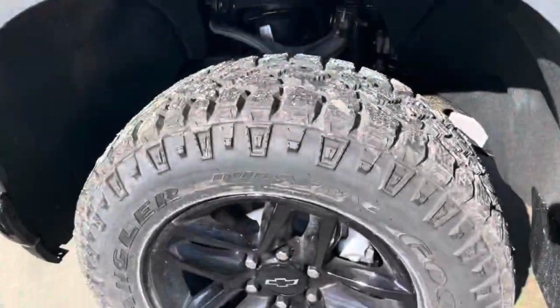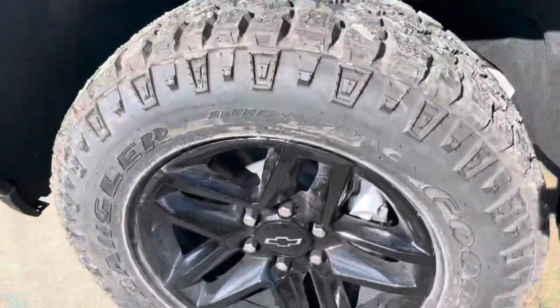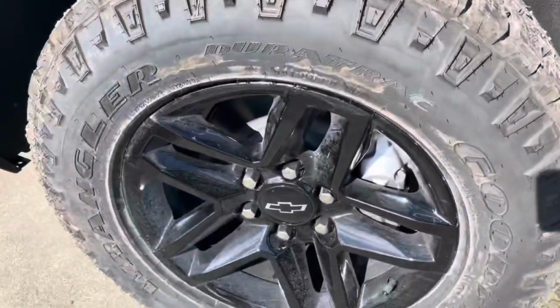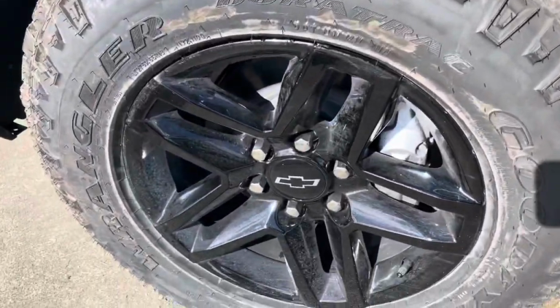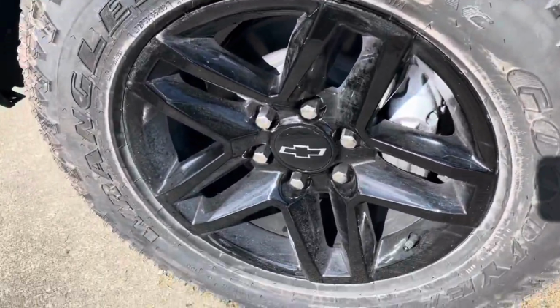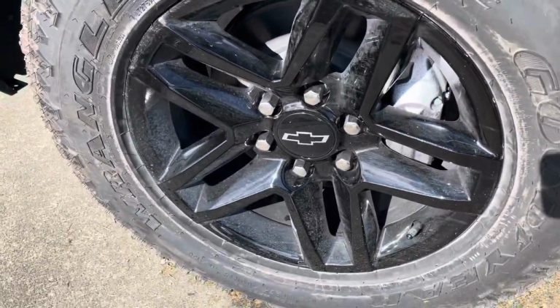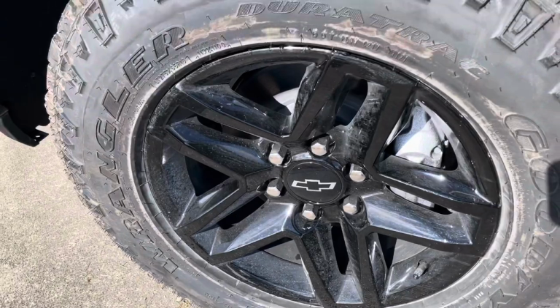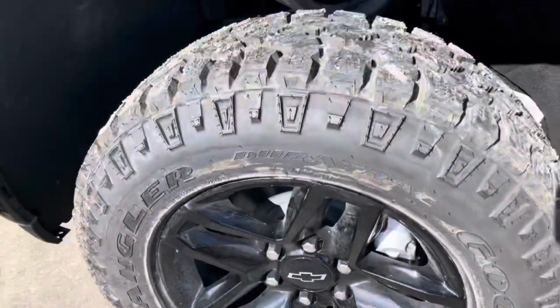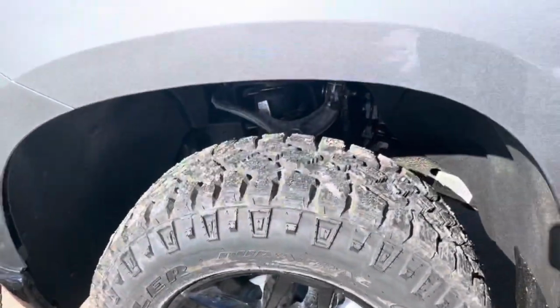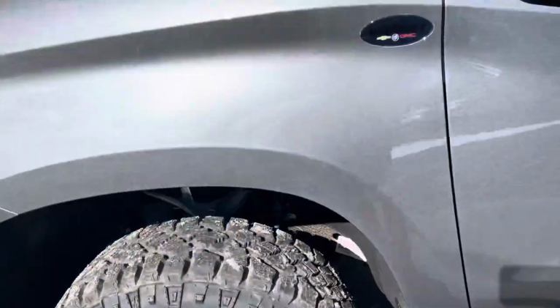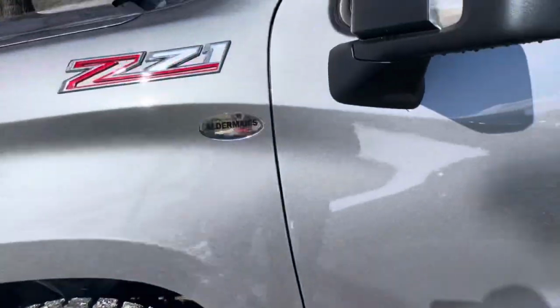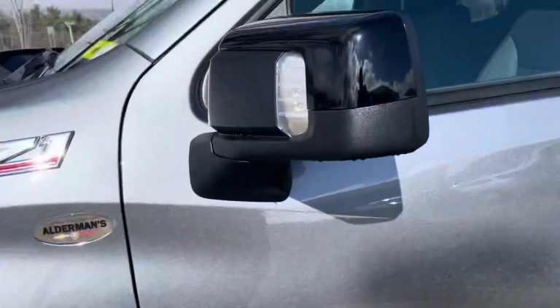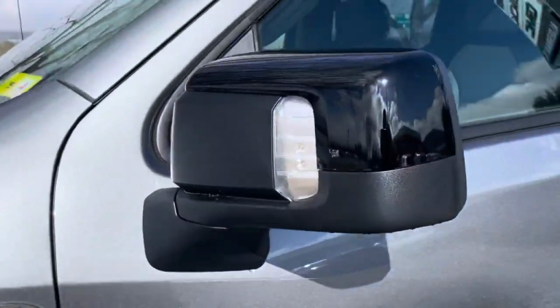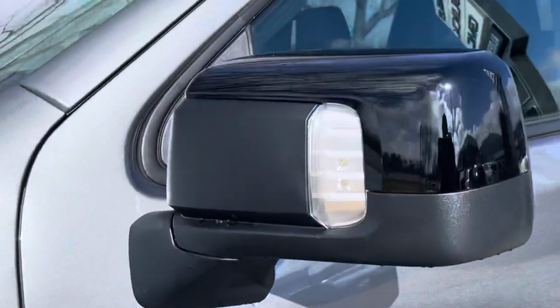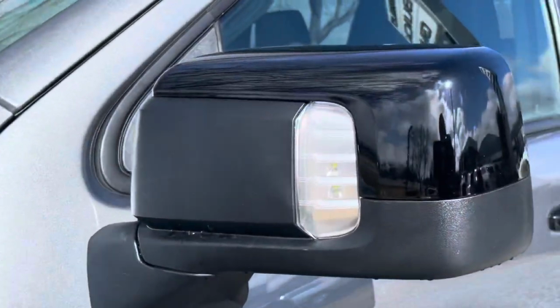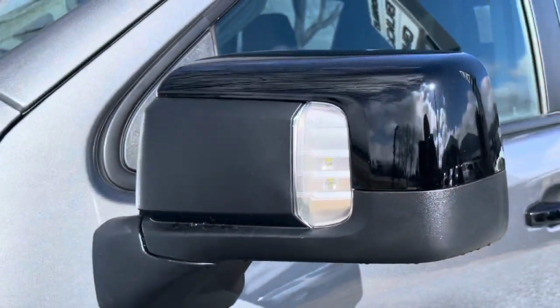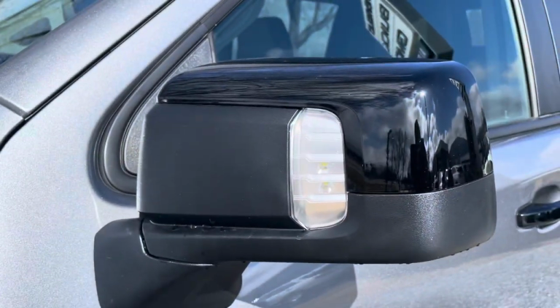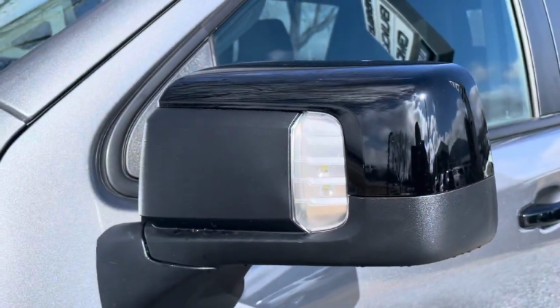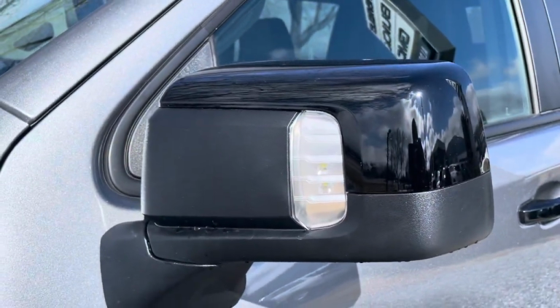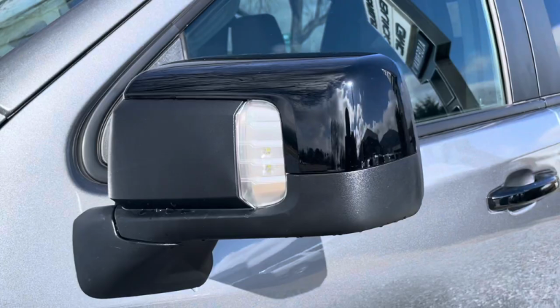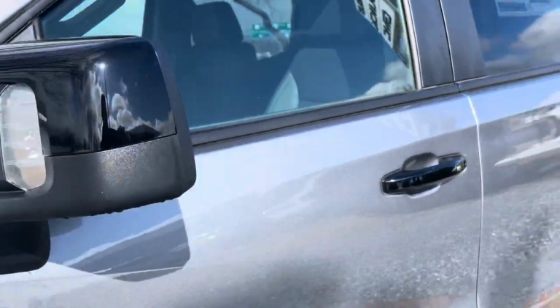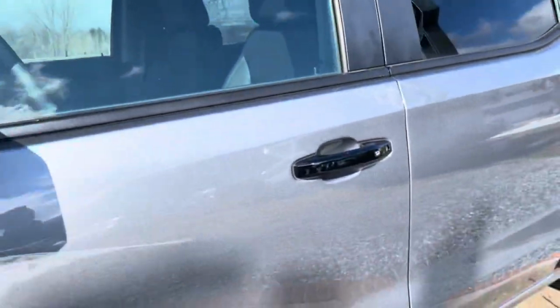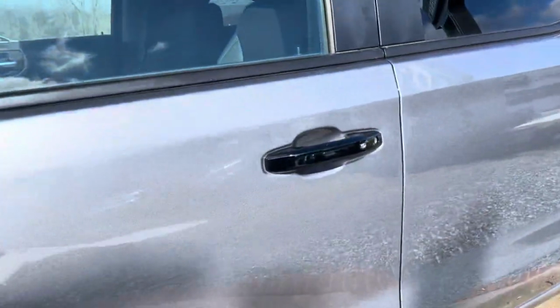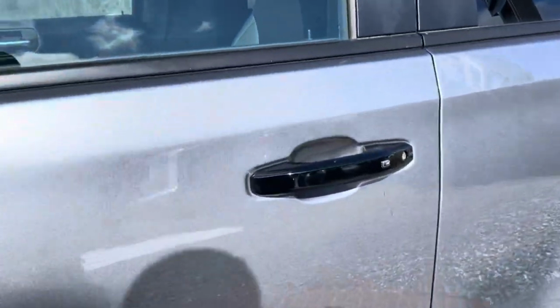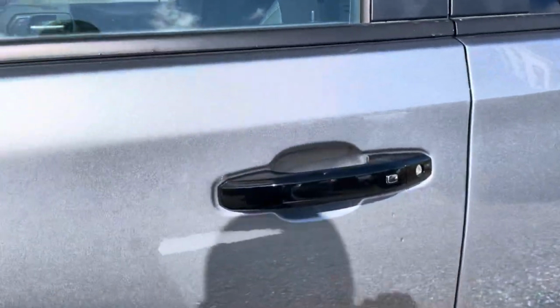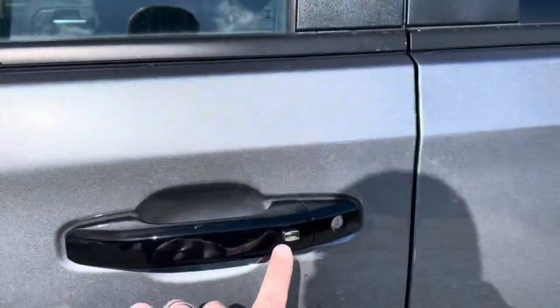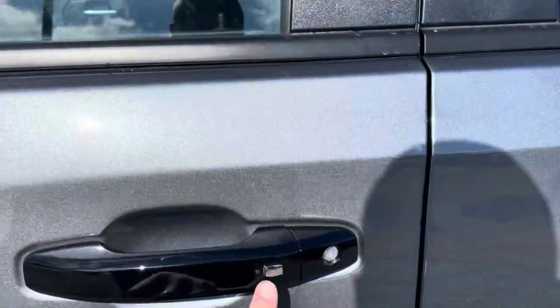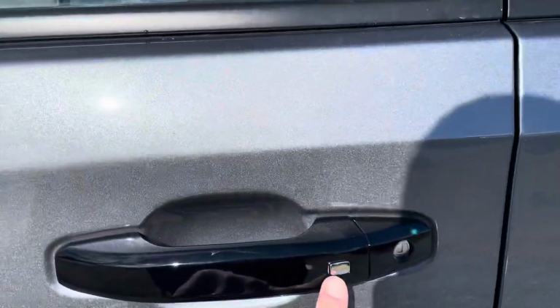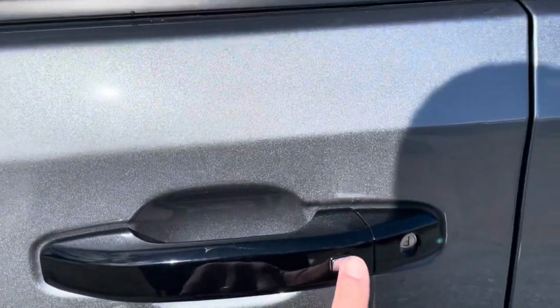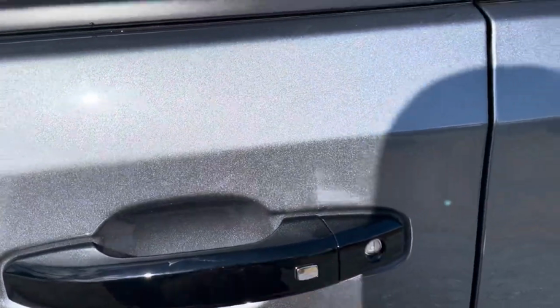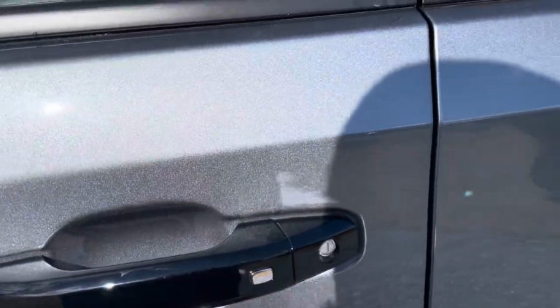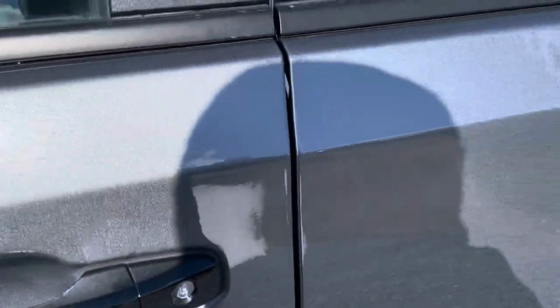A shot of the wheels — it's got the off-road suspension. Those are like spotlights on the mirrors. And on the doors, you get keyless entry right here, so you push that button and get right in.